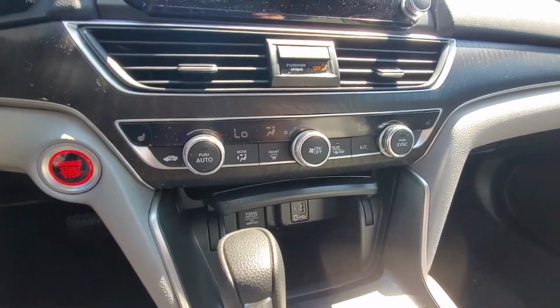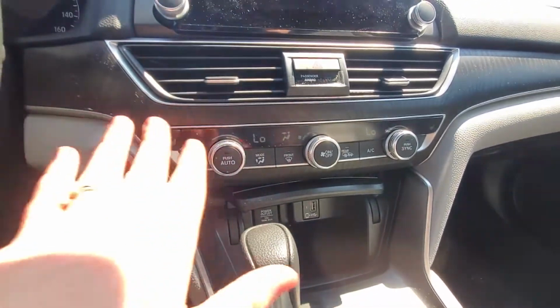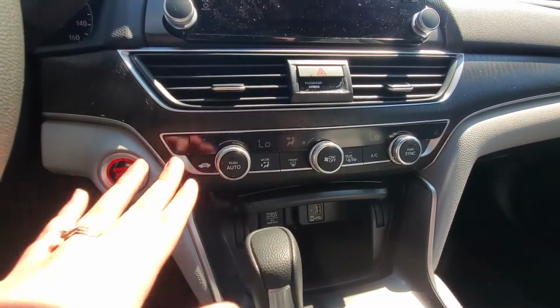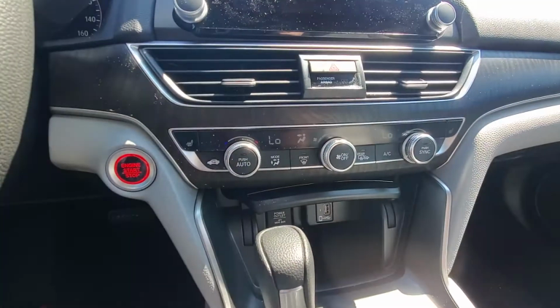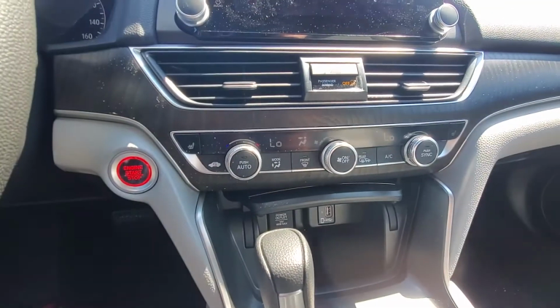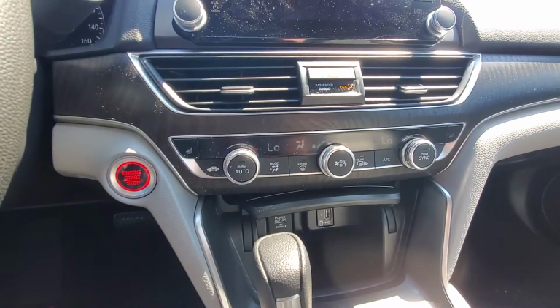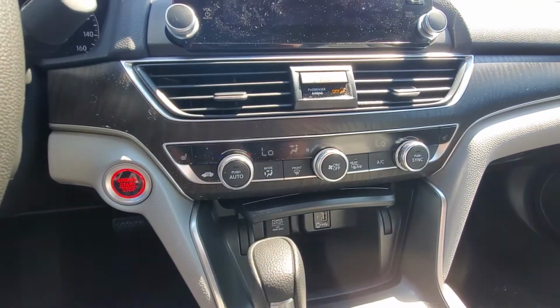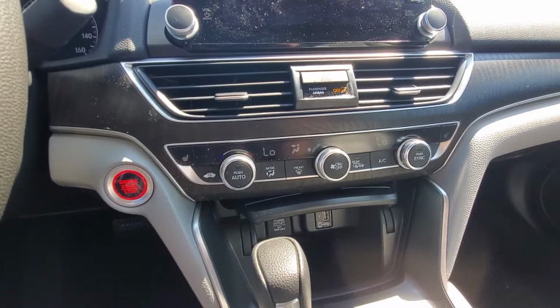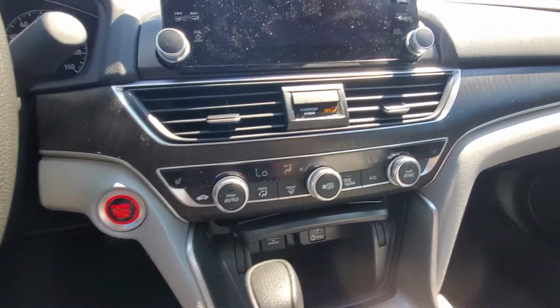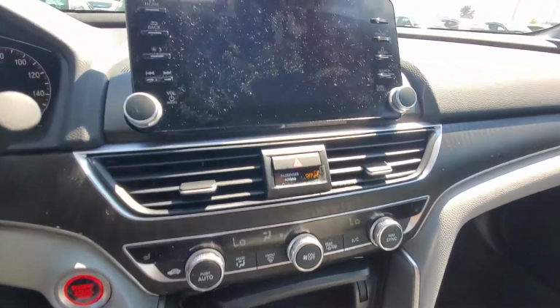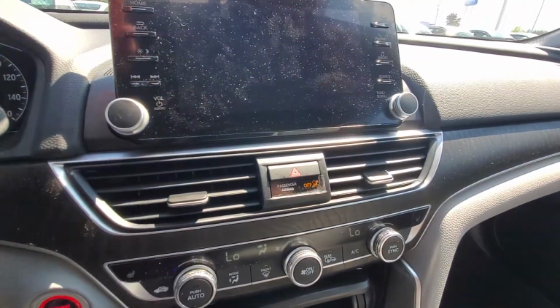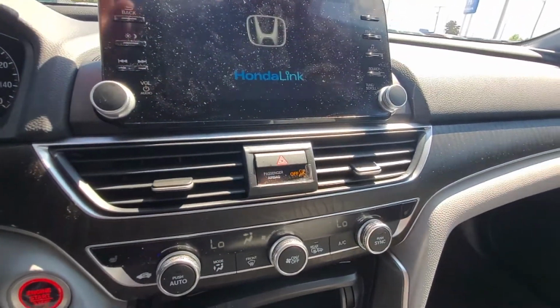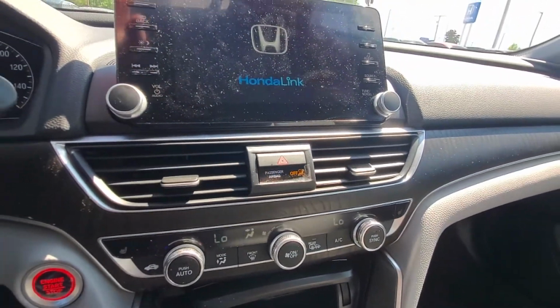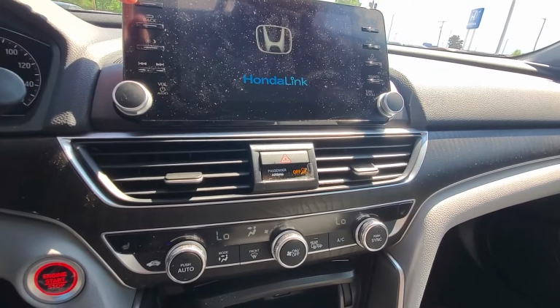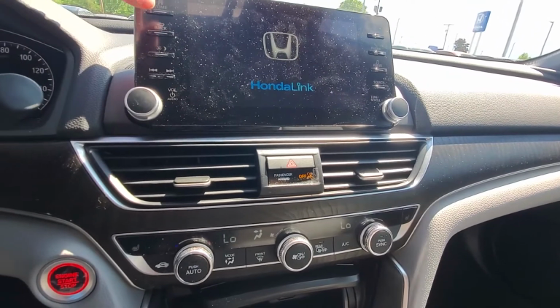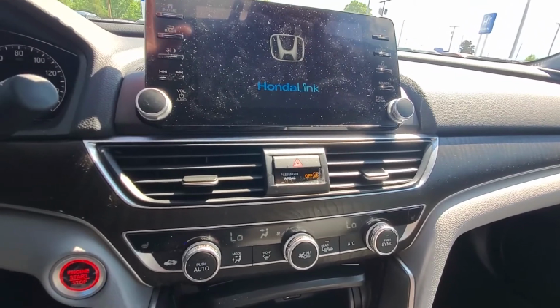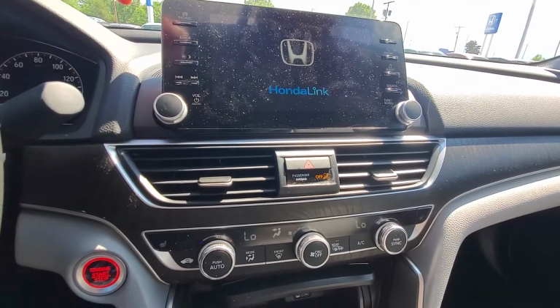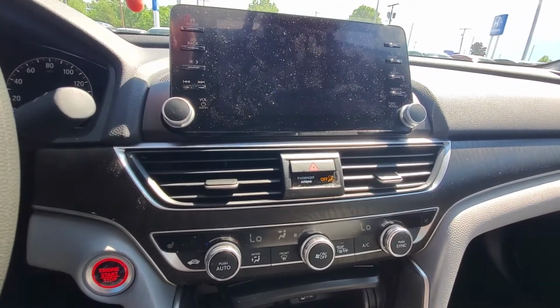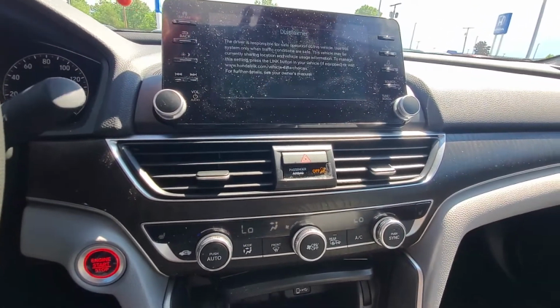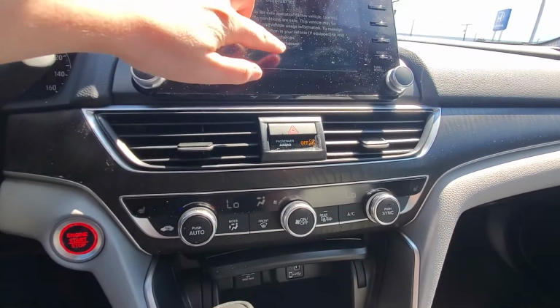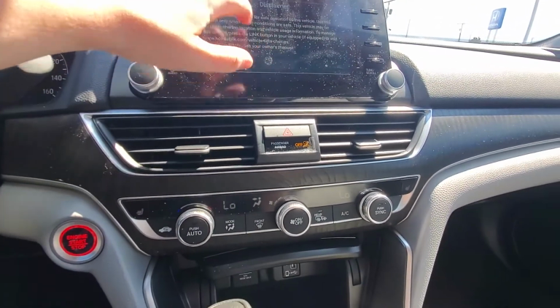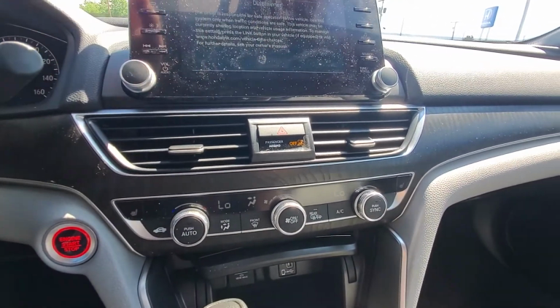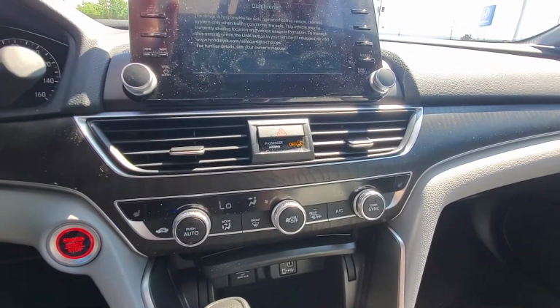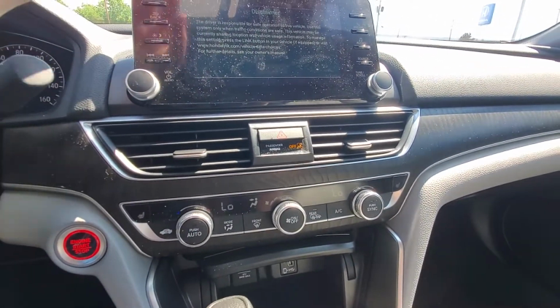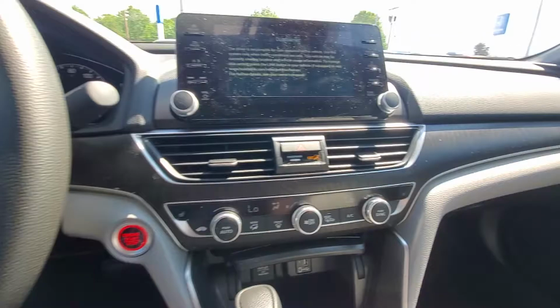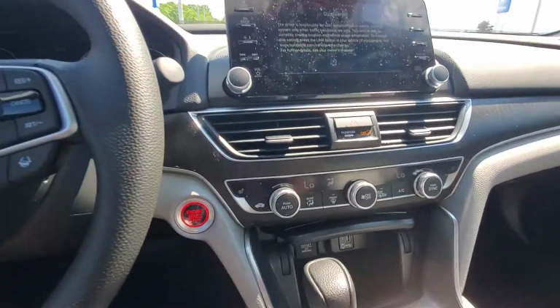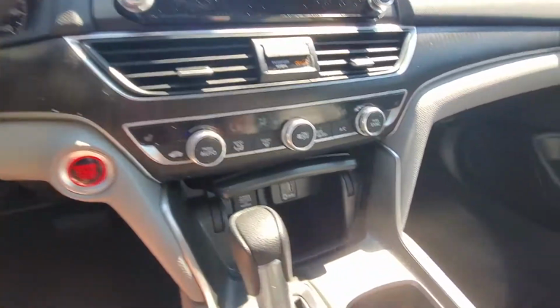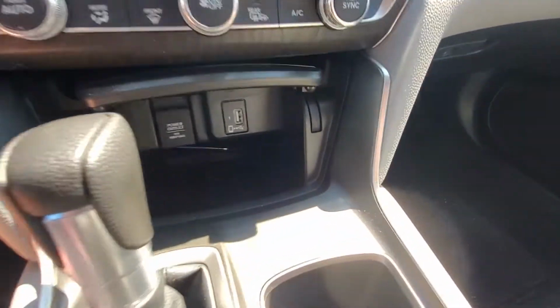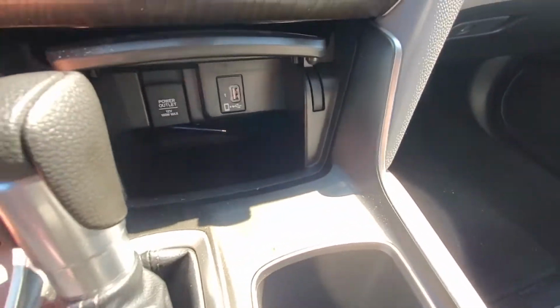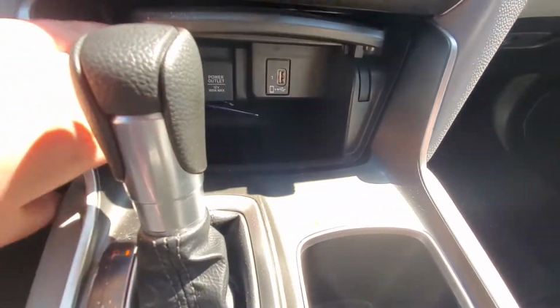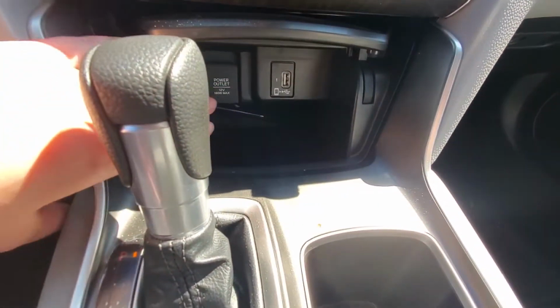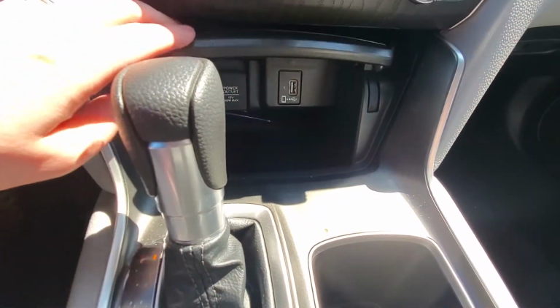All your climate control settings are tucked right down in here. You have heated front seats. Up on your touchscreen you're gonna be able to connect your phone through Bluetooth, and you'll get Apple CarPlay and Android Auto up there. Powered USB here as well.